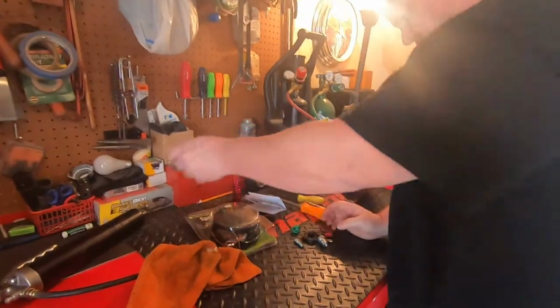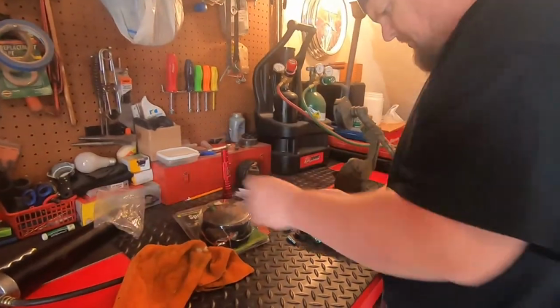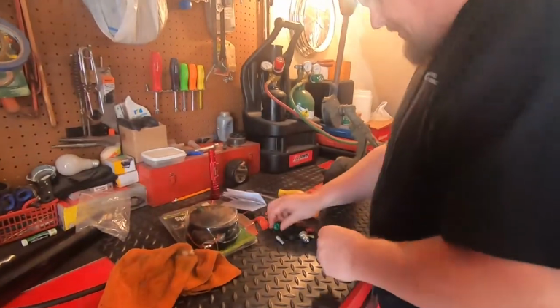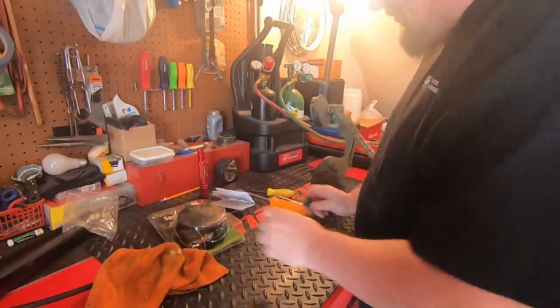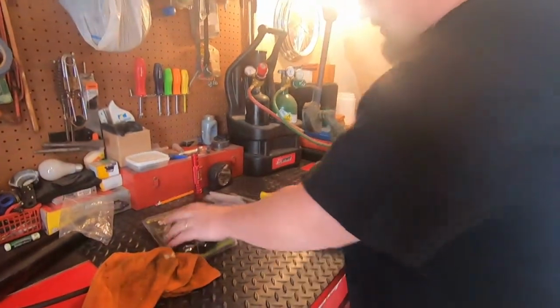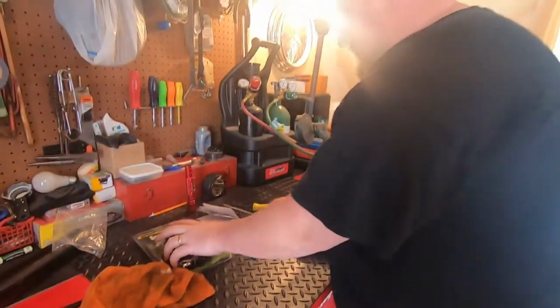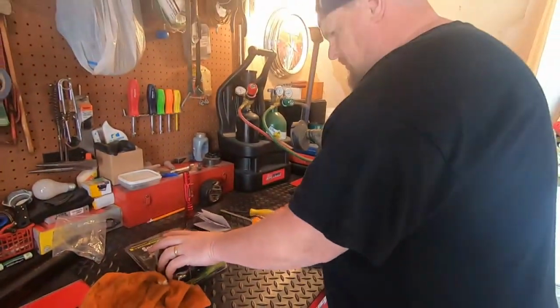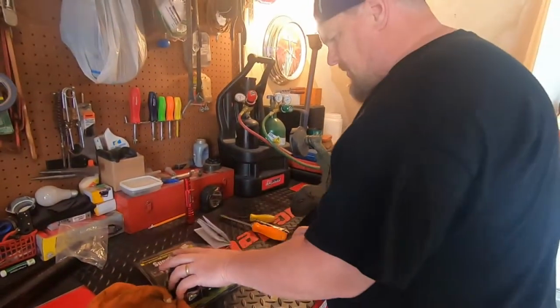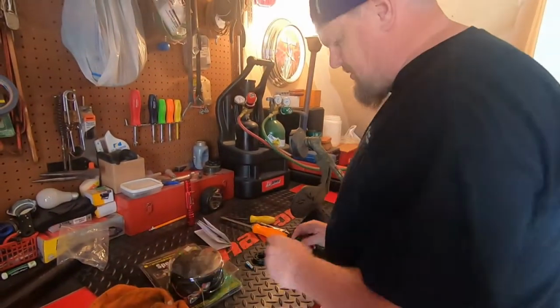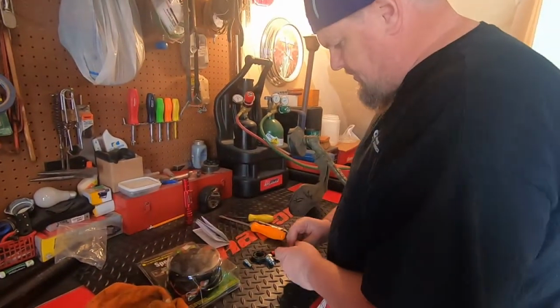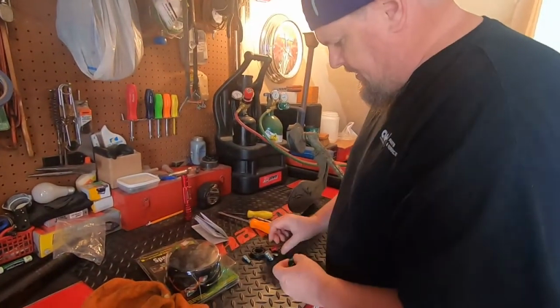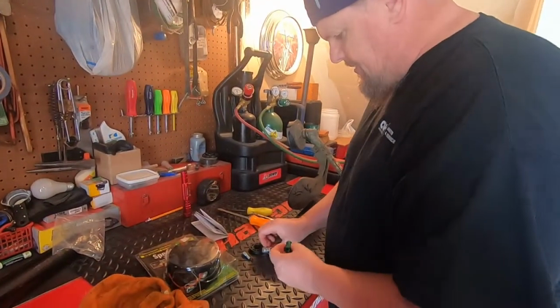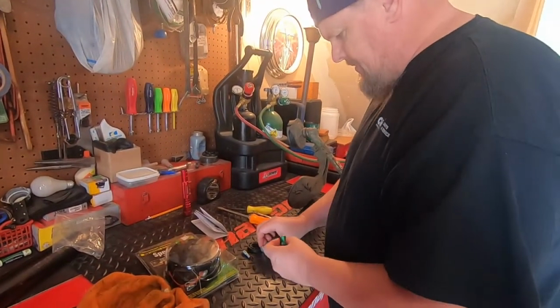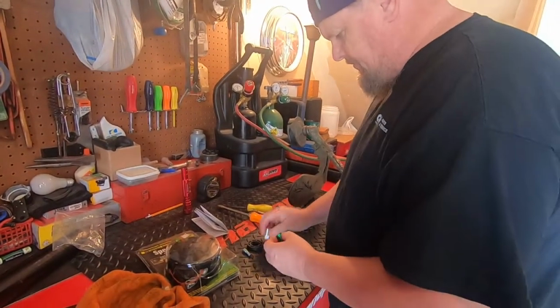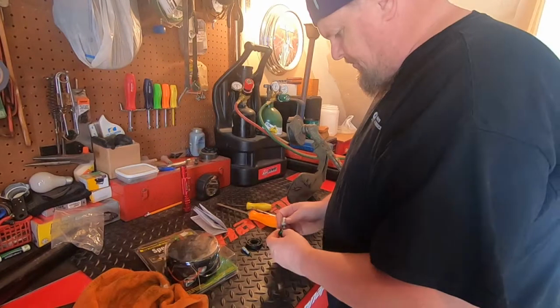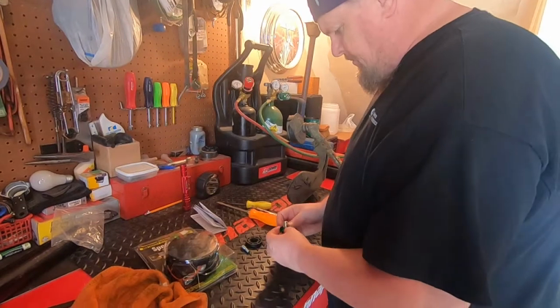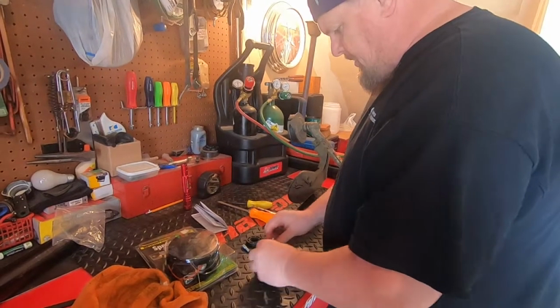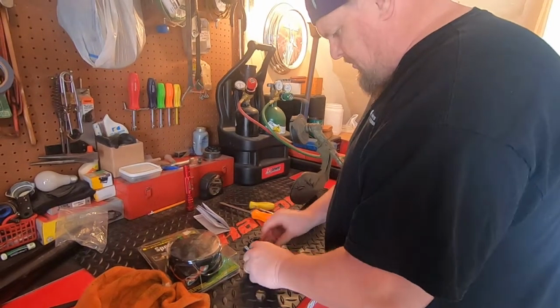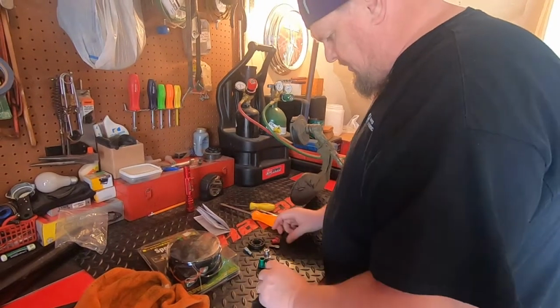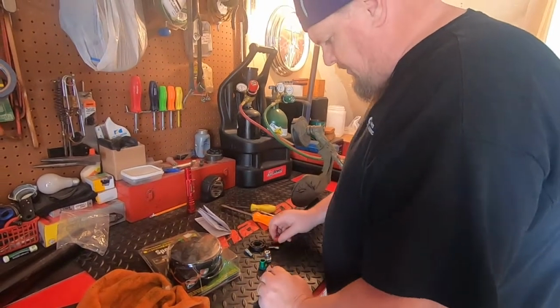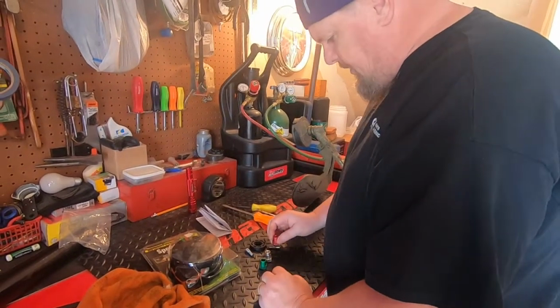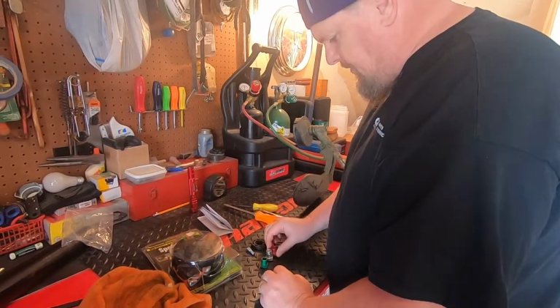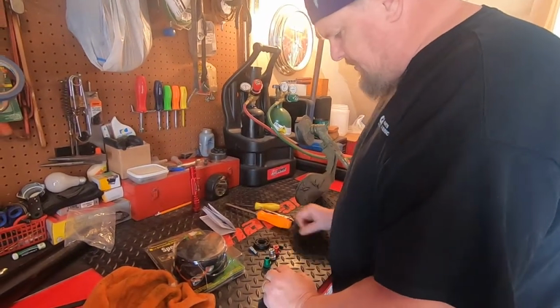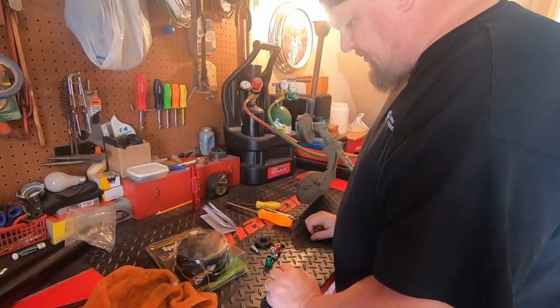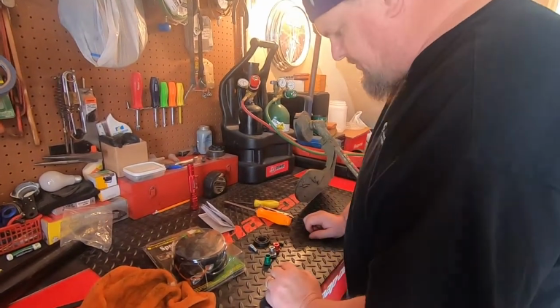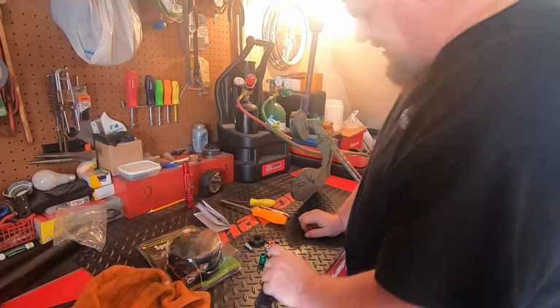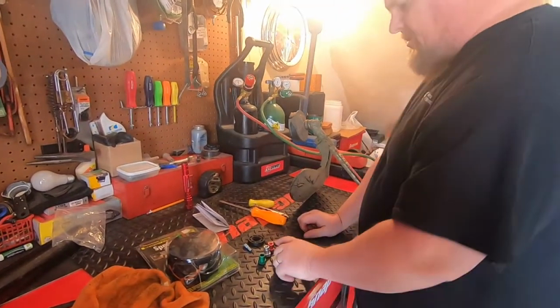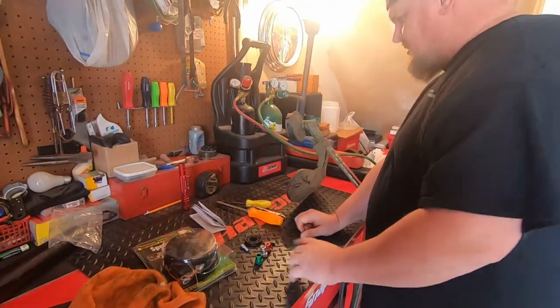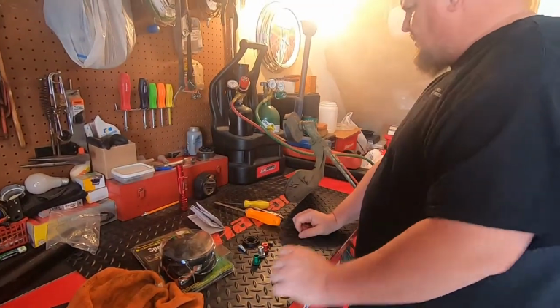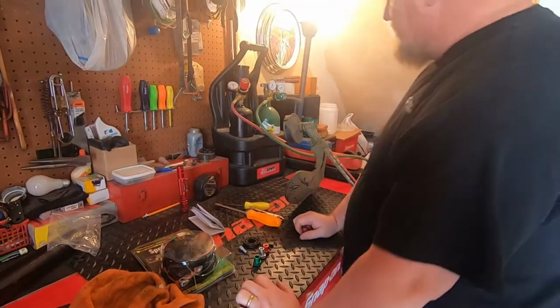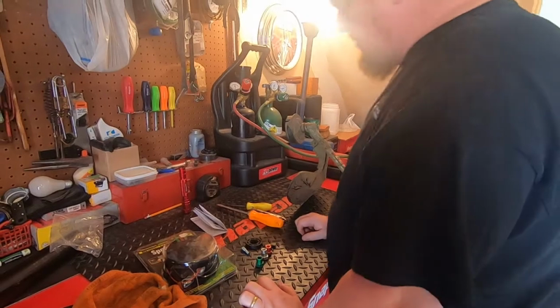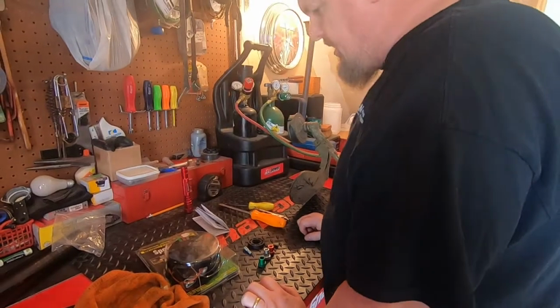These universal heads actually come with three different types of connectors, so whichever one works on your machine.